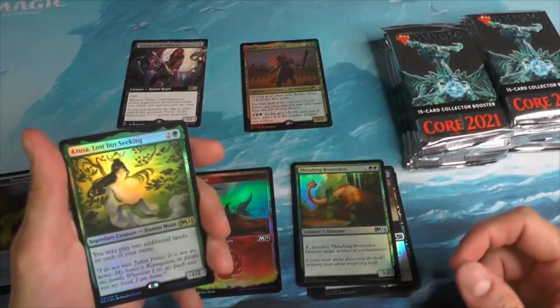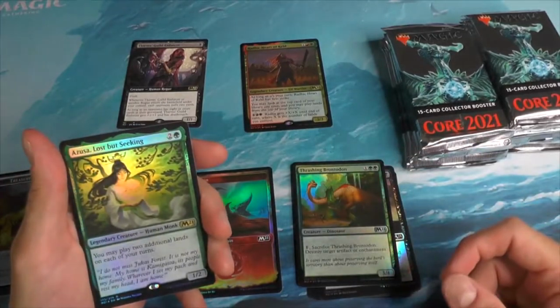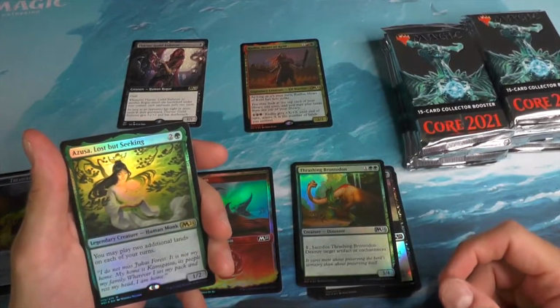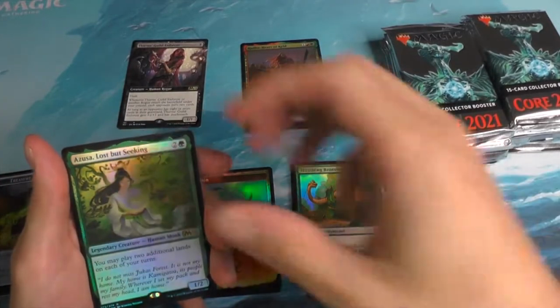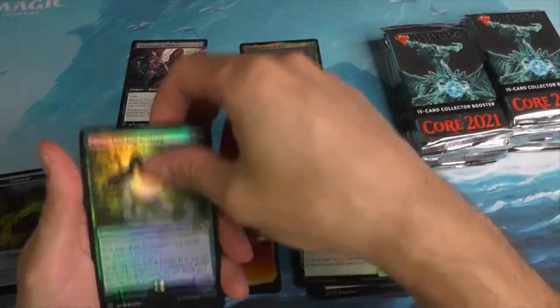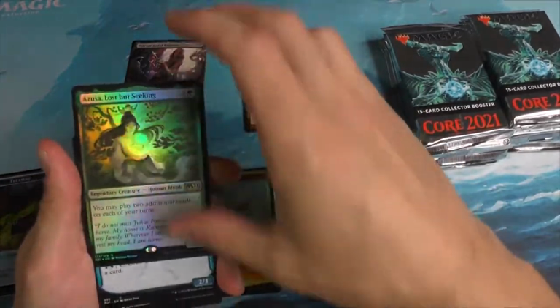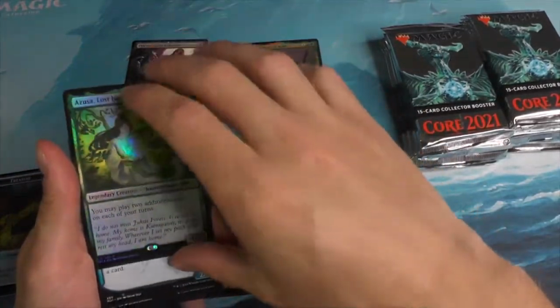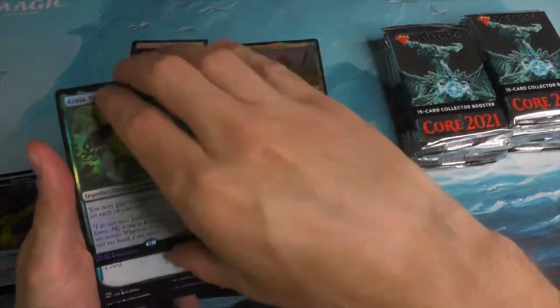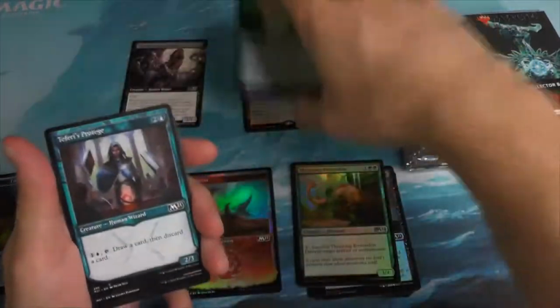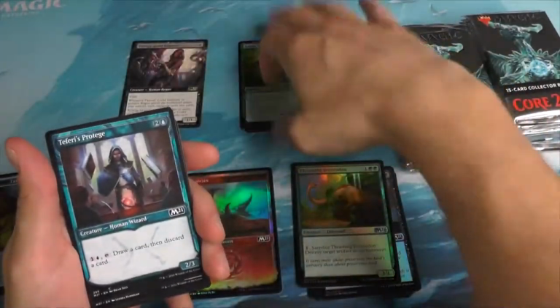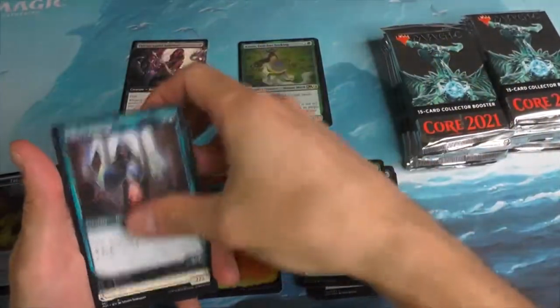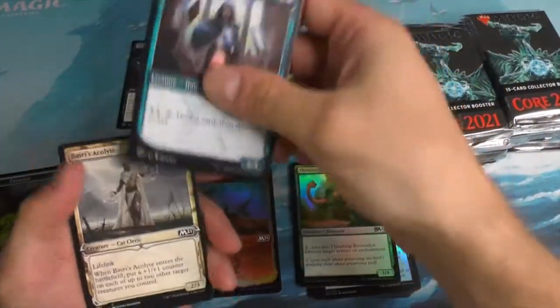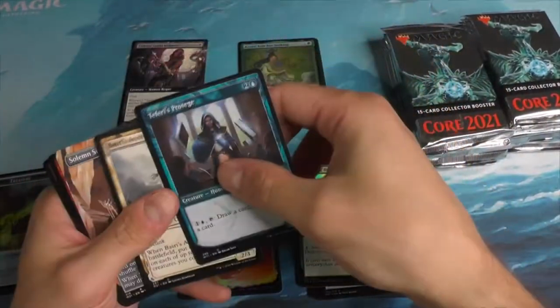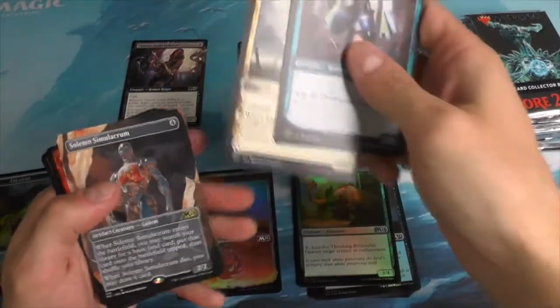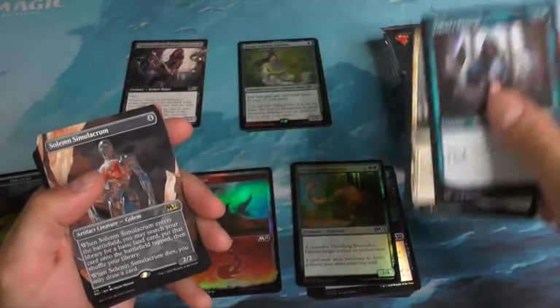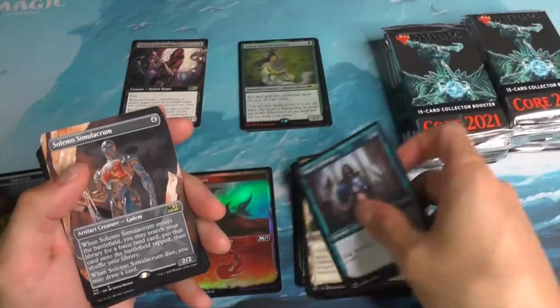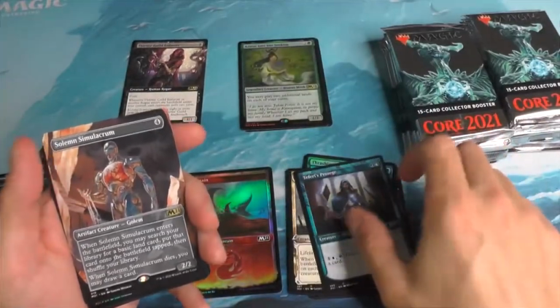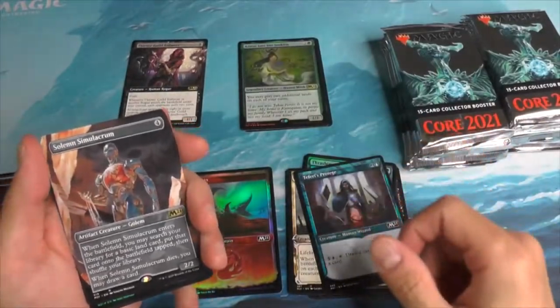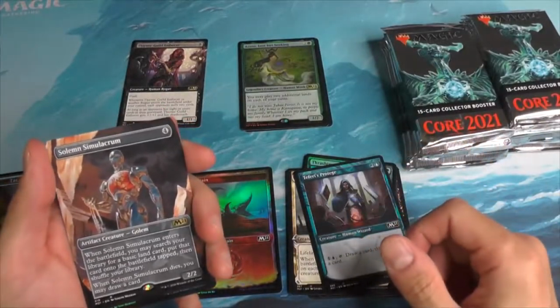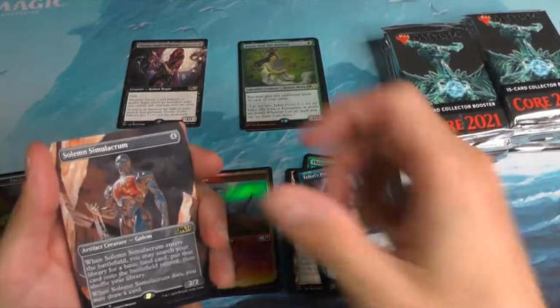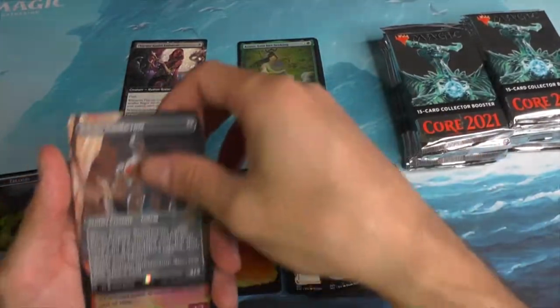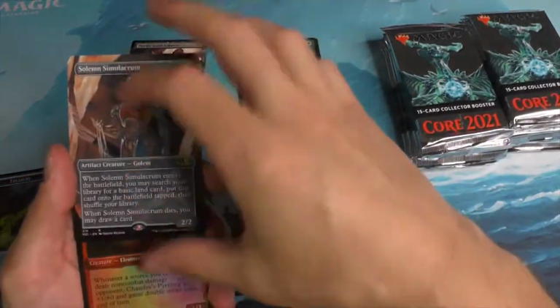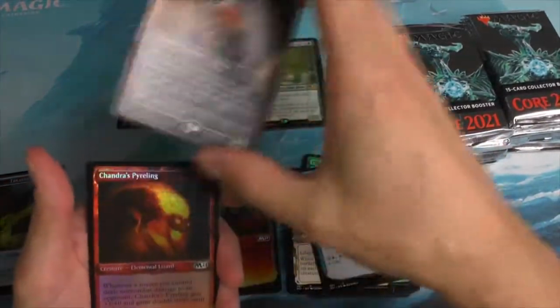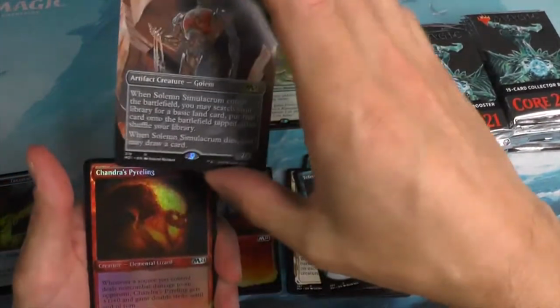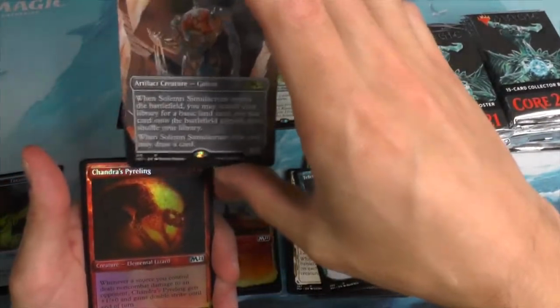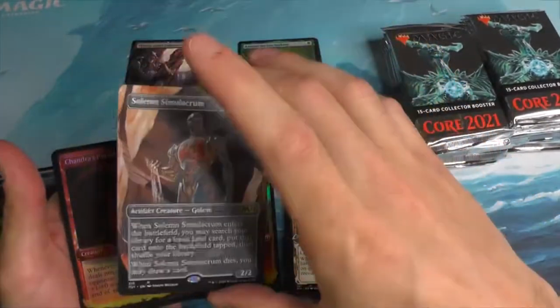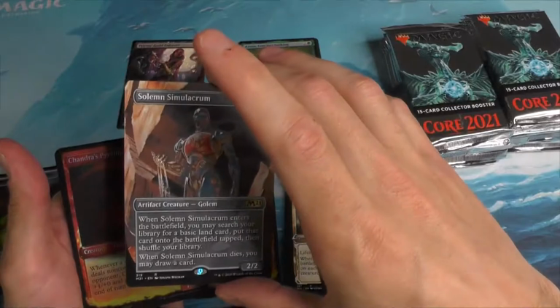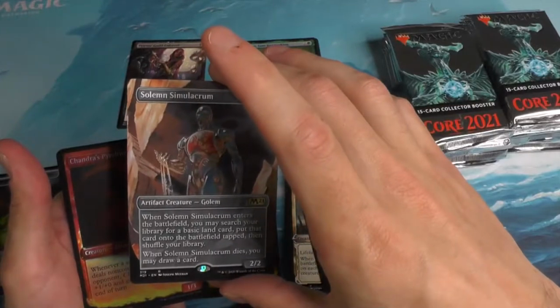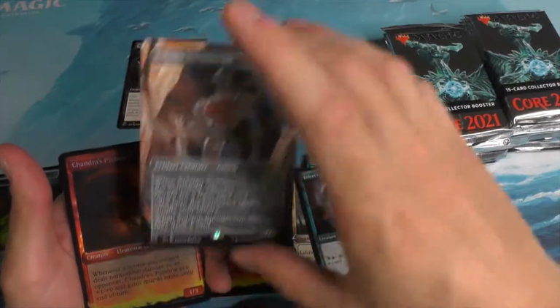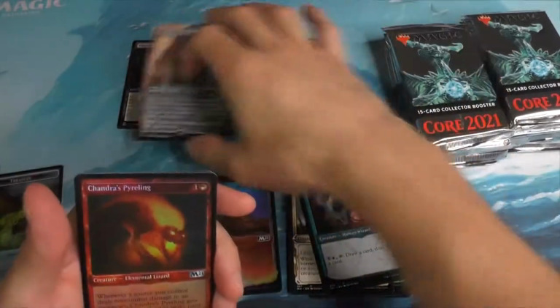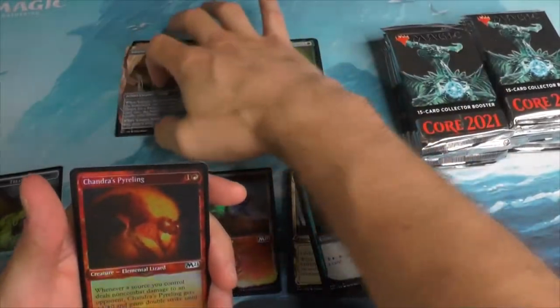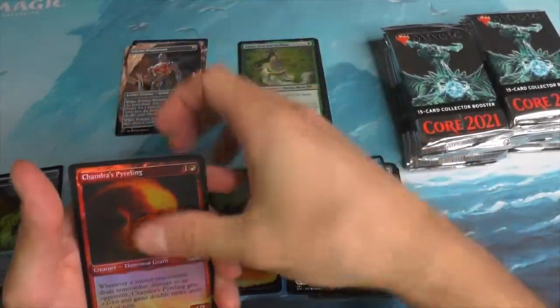So we've got an Azusa. What? And the Psalms and the Simulacrum. We have been getting a lot of these — the full arc especially.